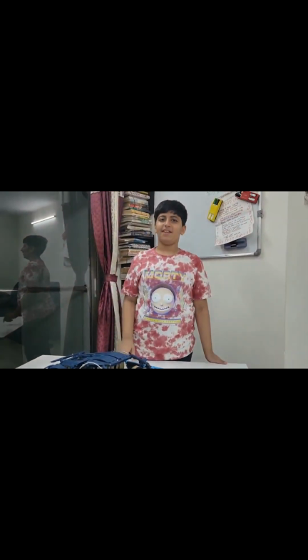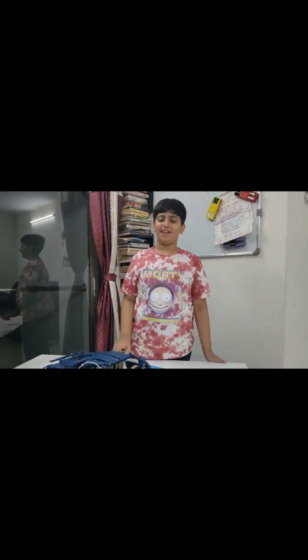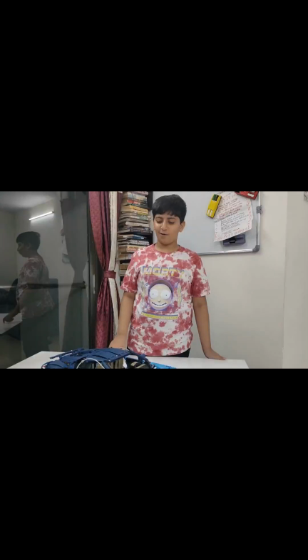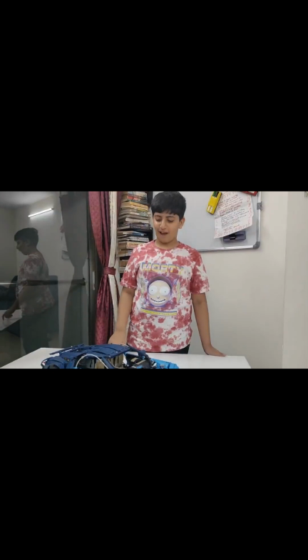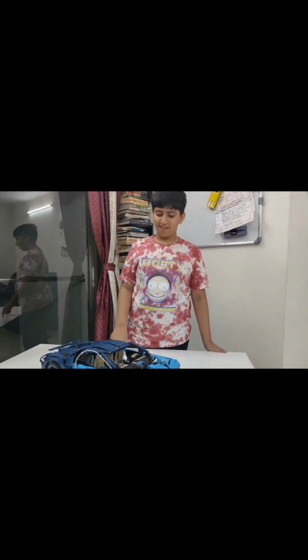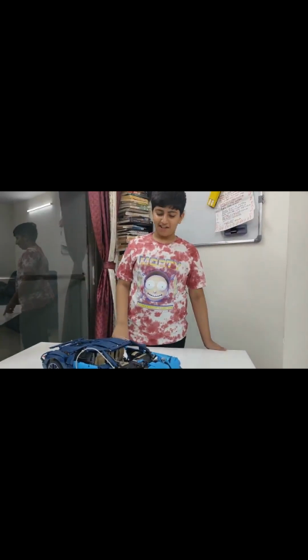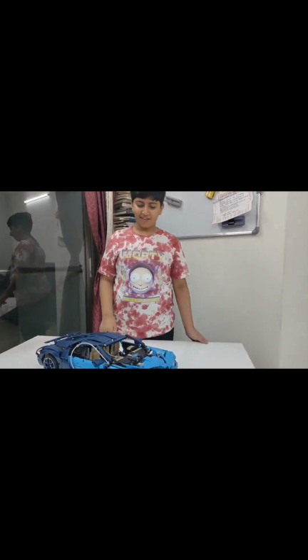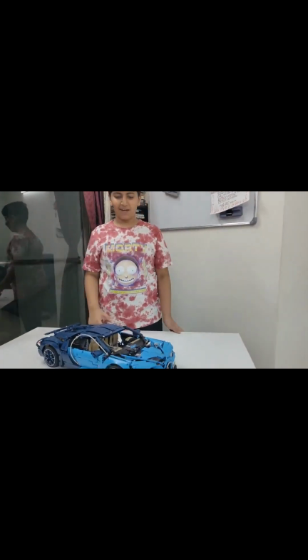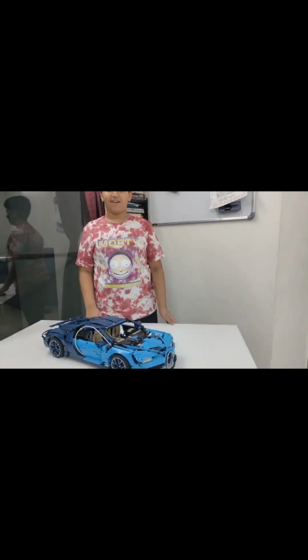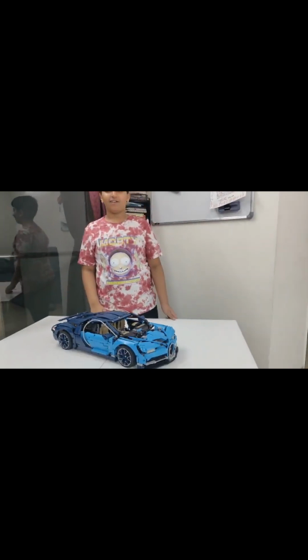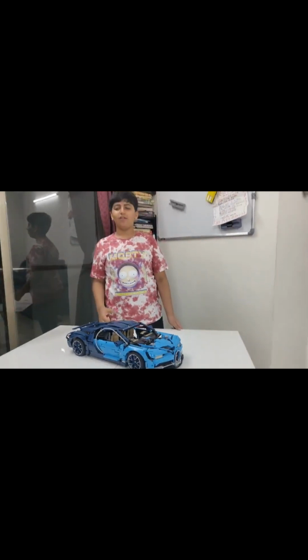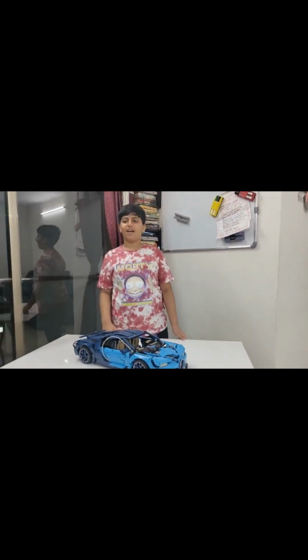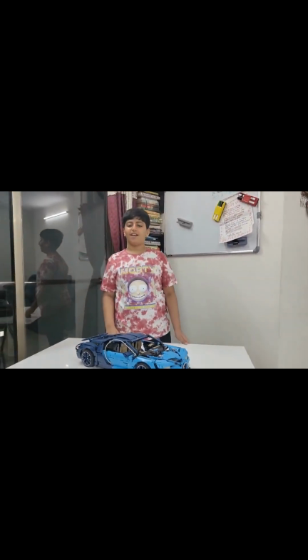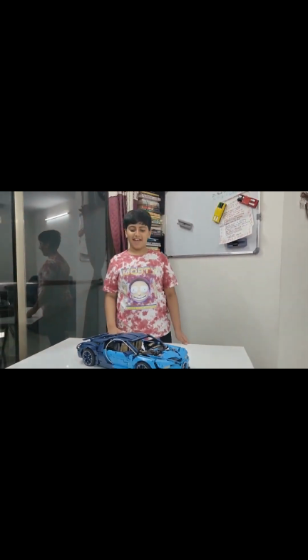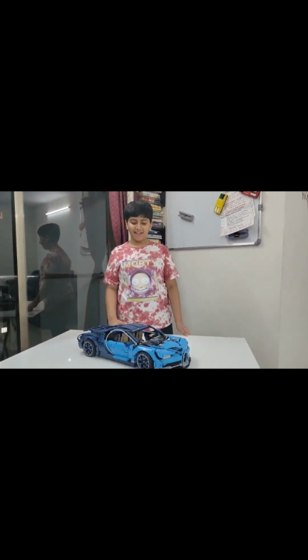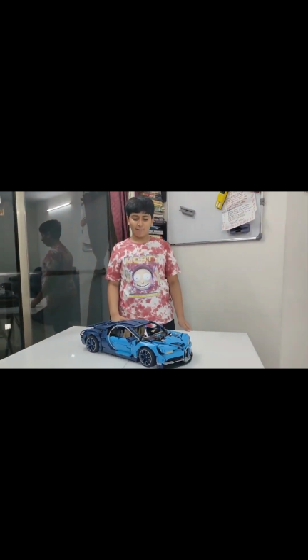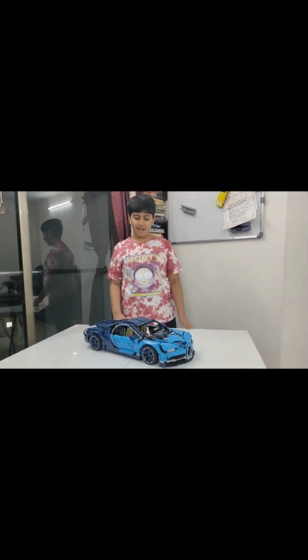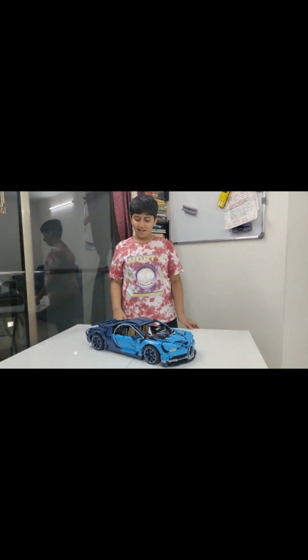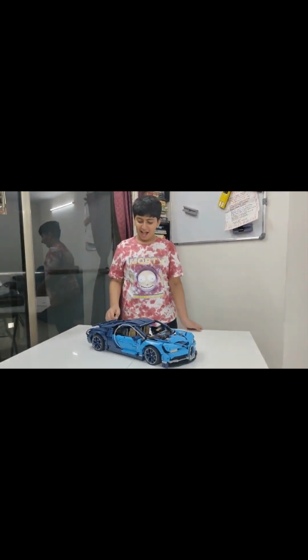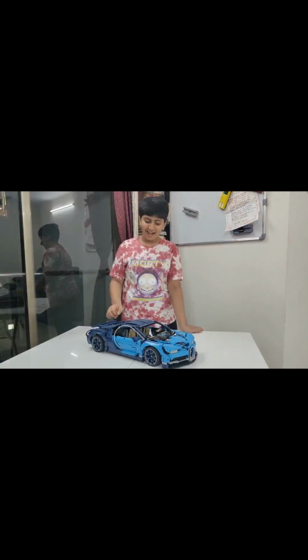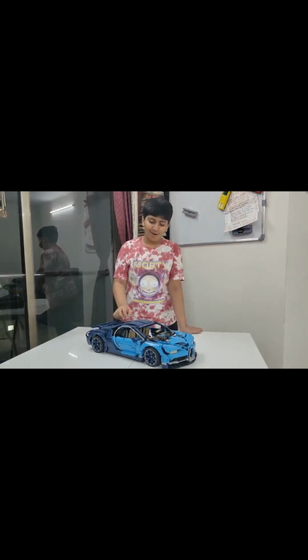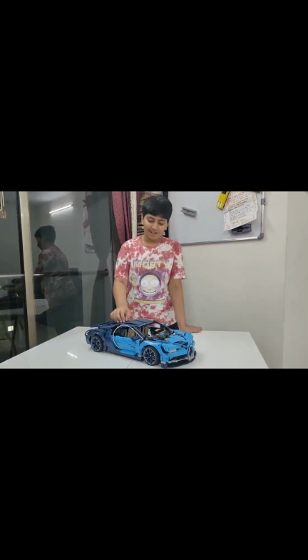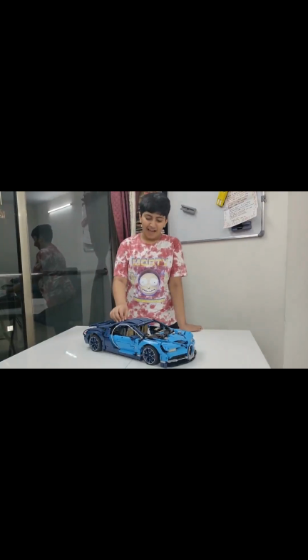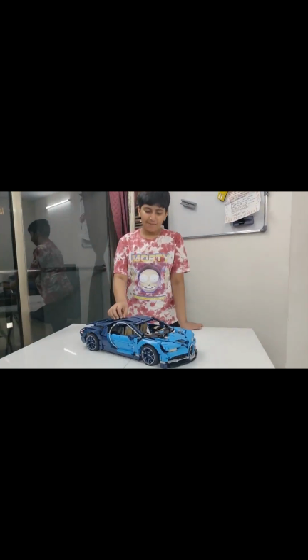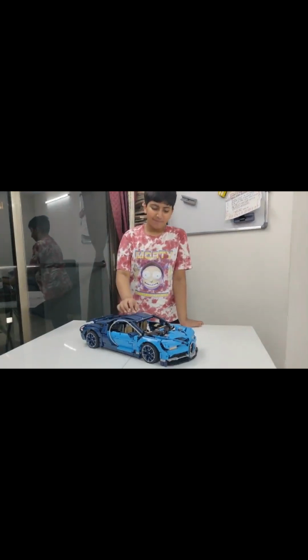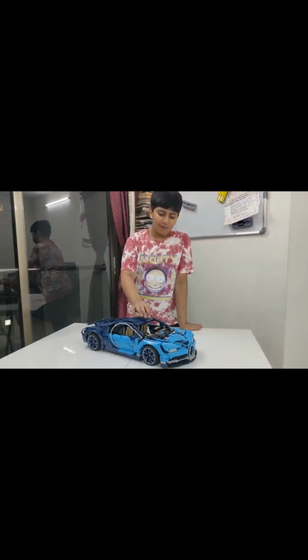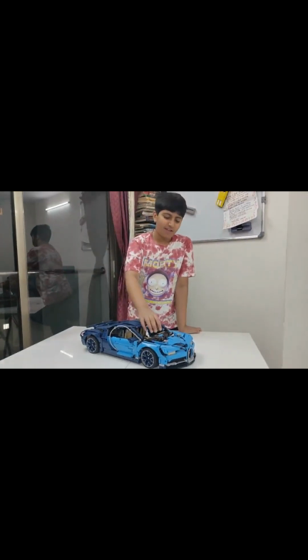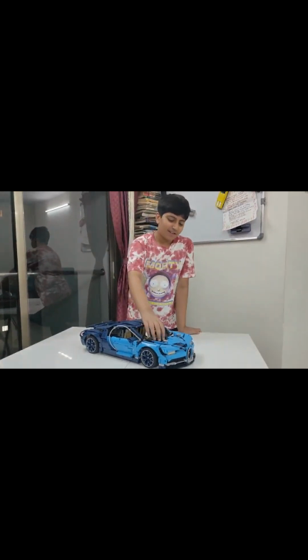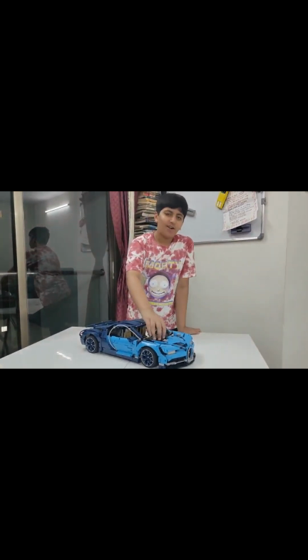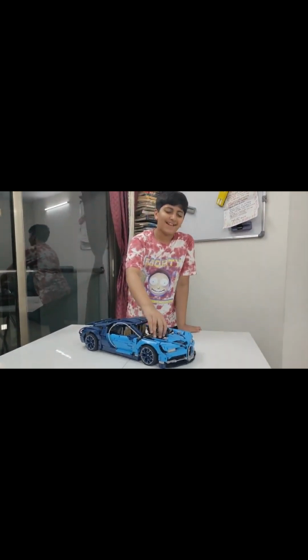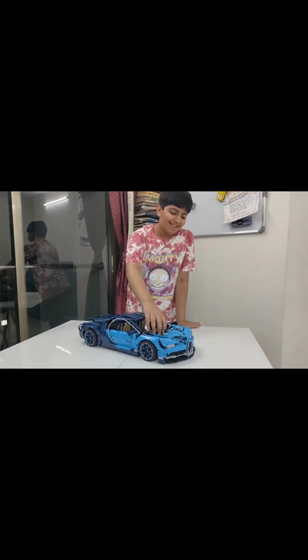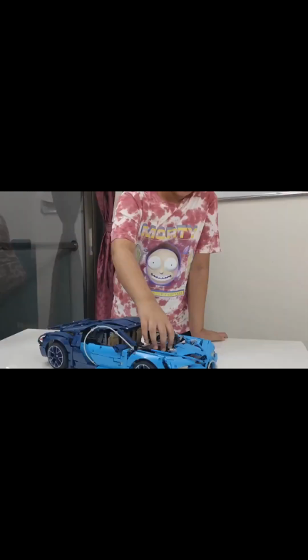Dear Lego fan, this is me, Tussia, the Crazy Lego player. And guess what? I built my first Lego Technic set.